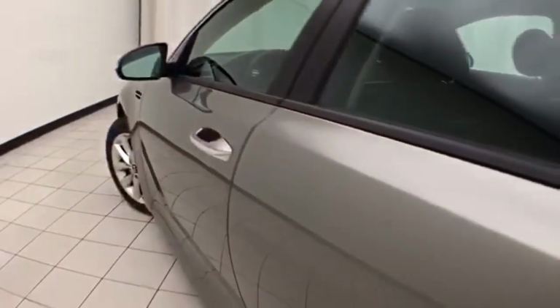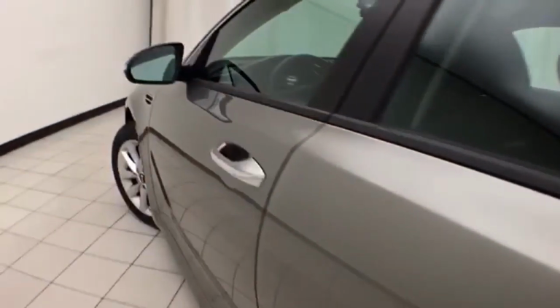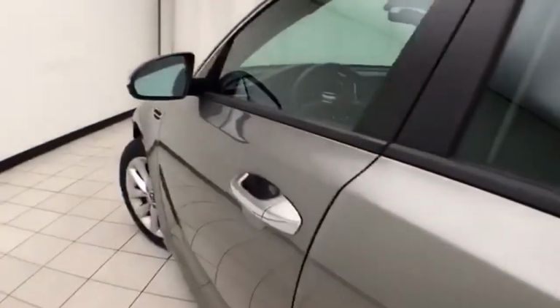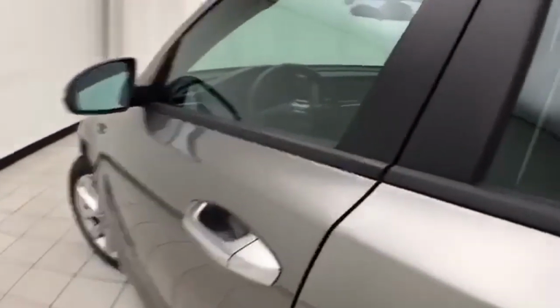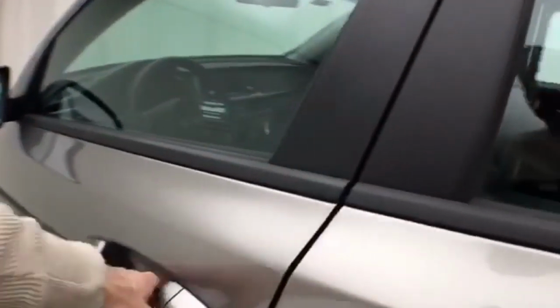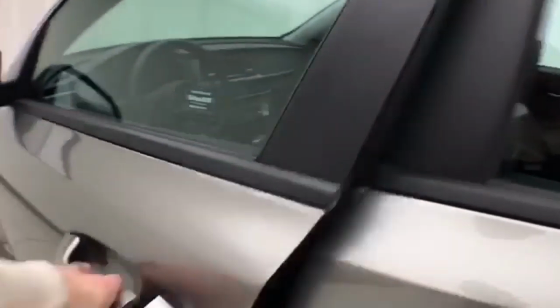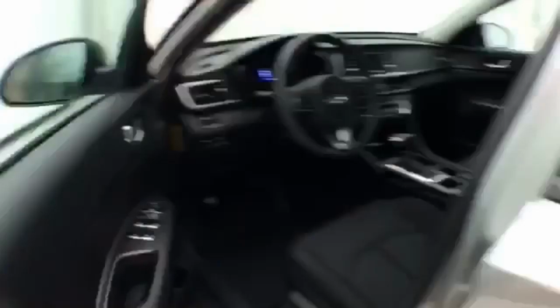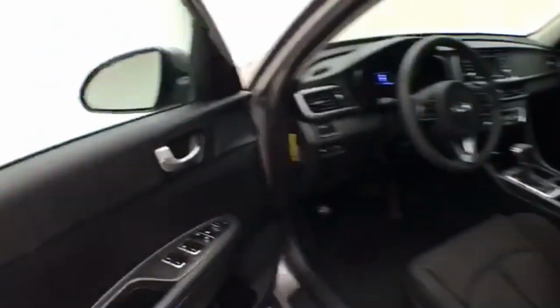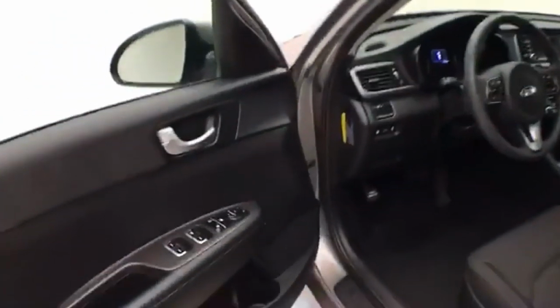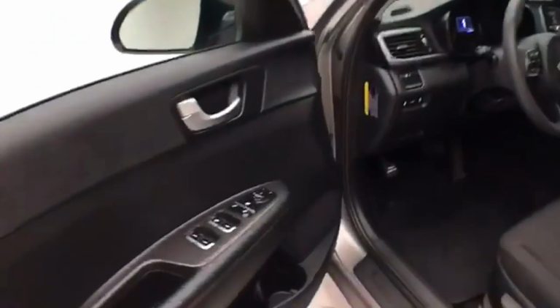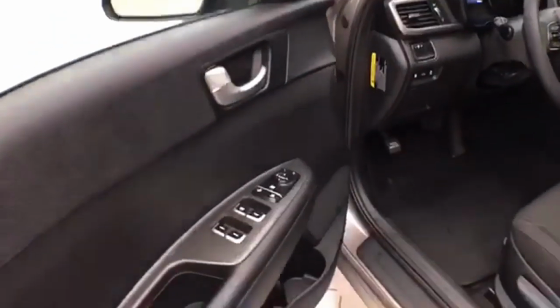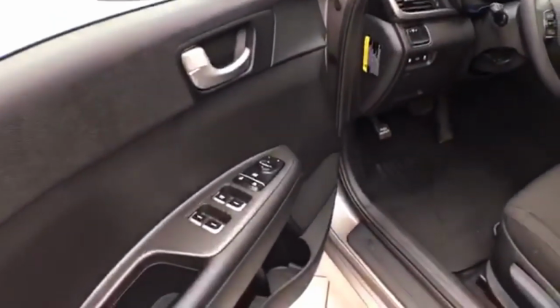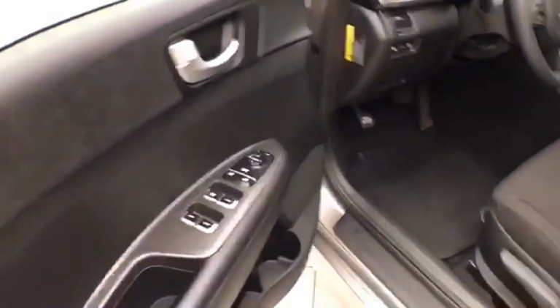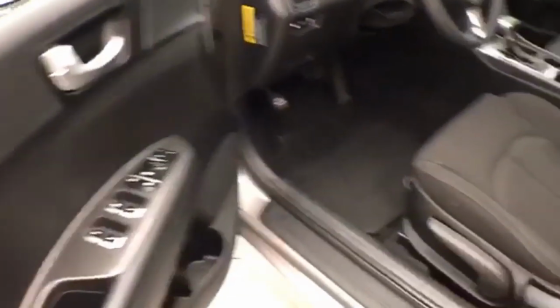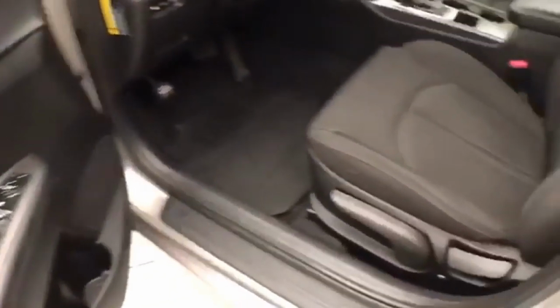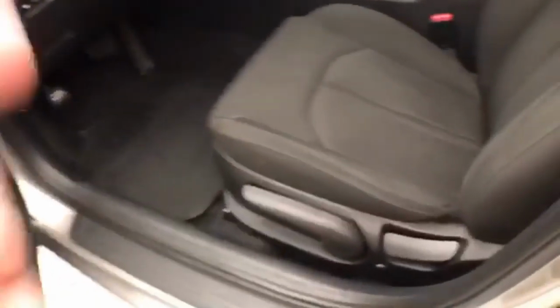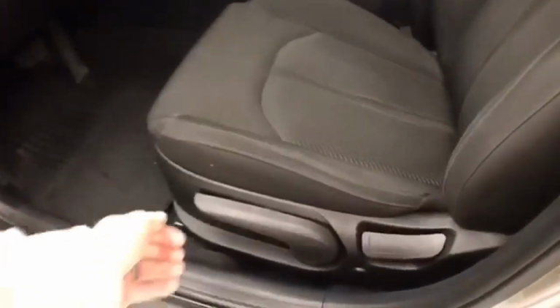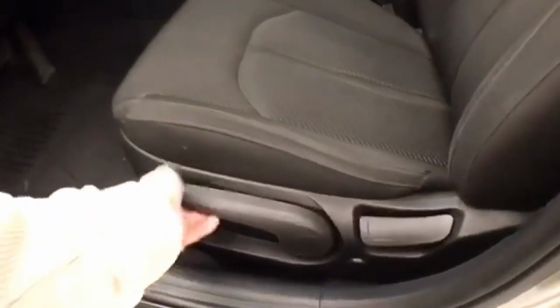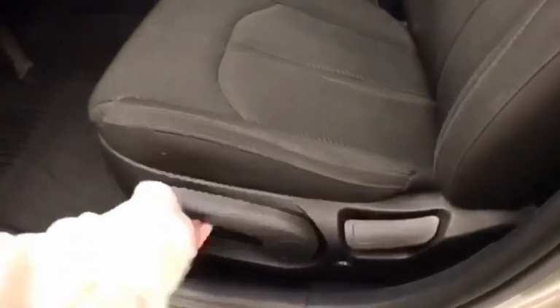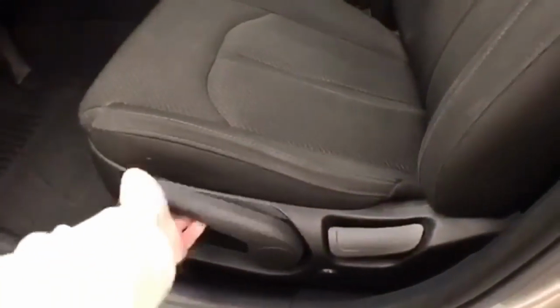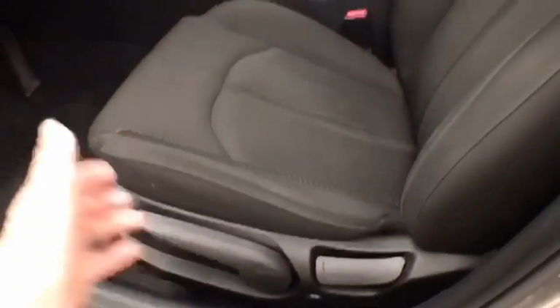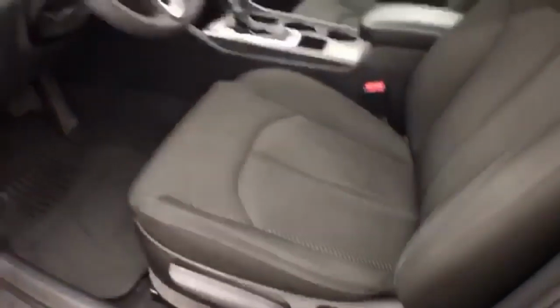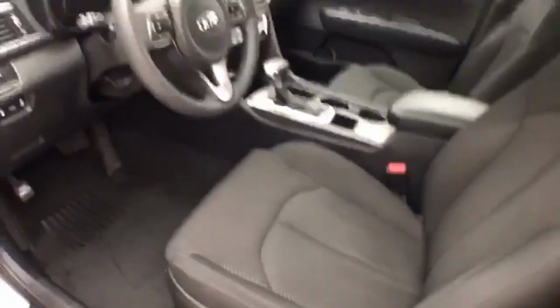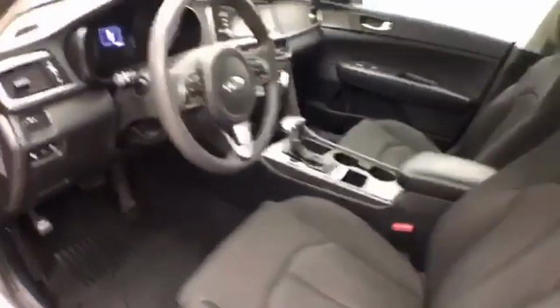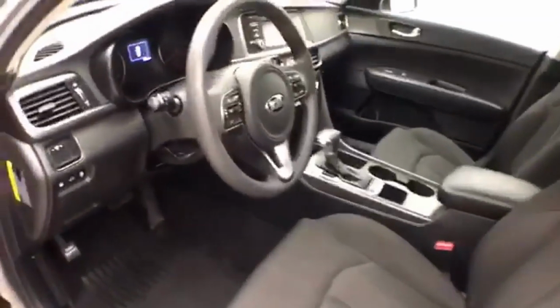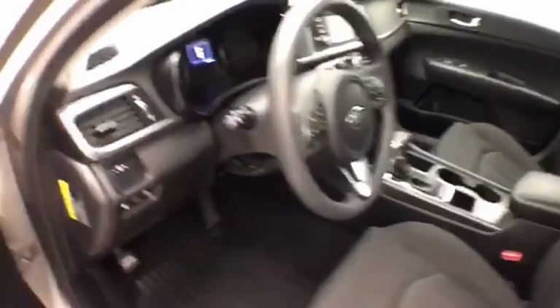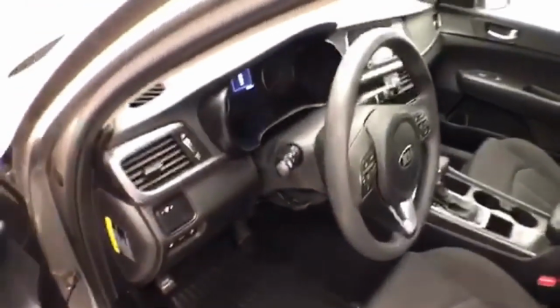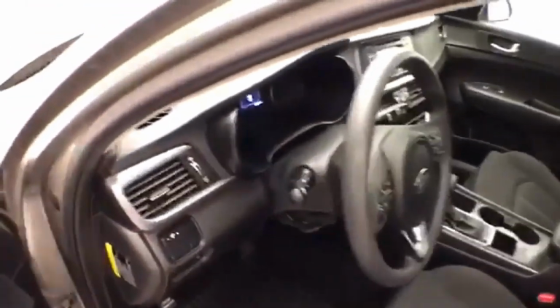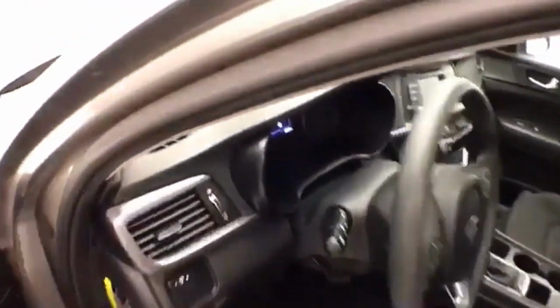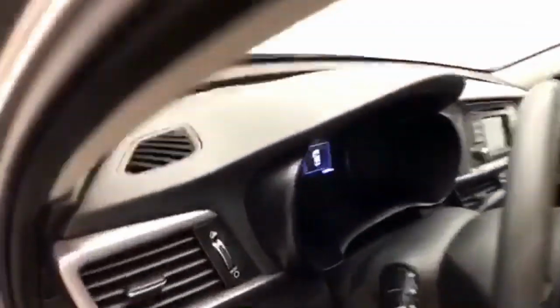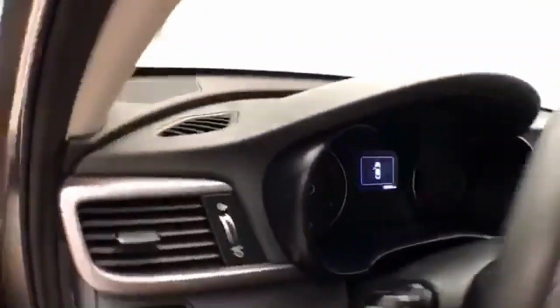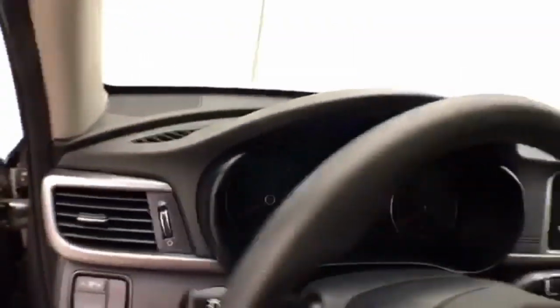This LX has keyless entry, power windows, locks, and mirrors. Light adjust for the driver's seat, along with the tilt and telescopic steering wheel to put you in that perfect driving position.